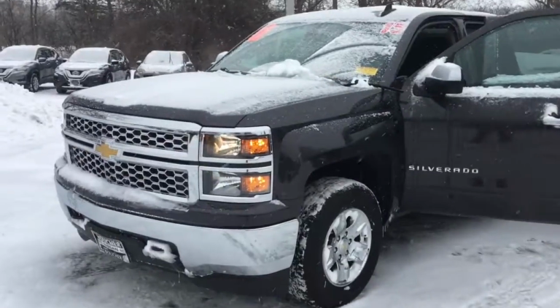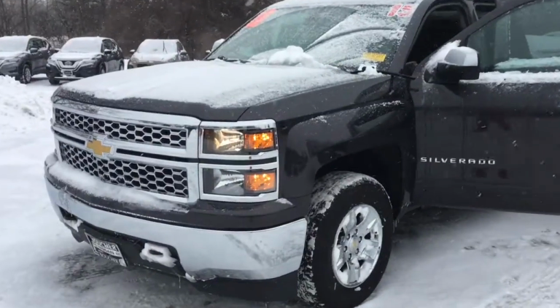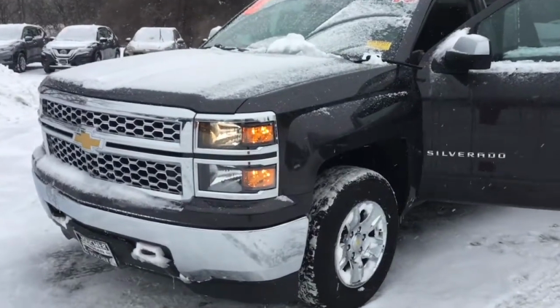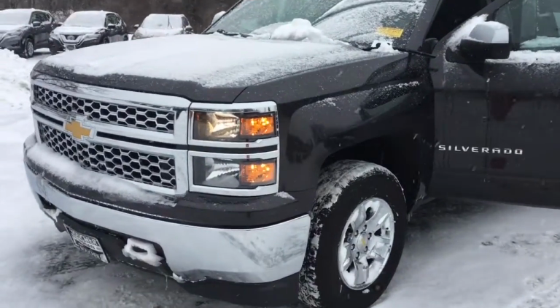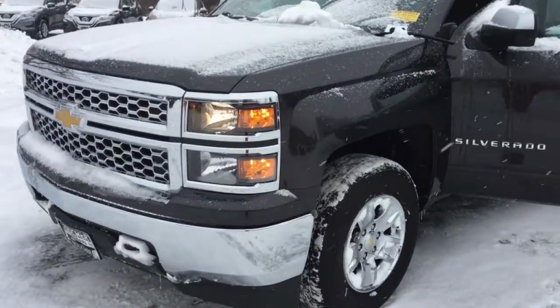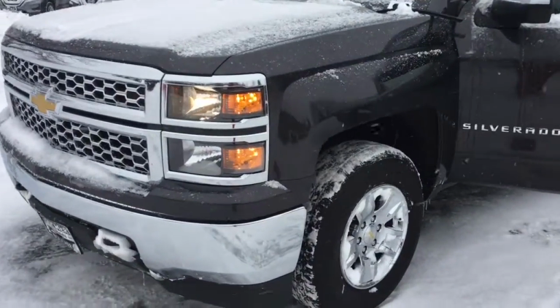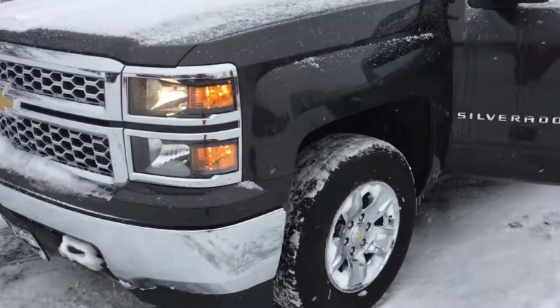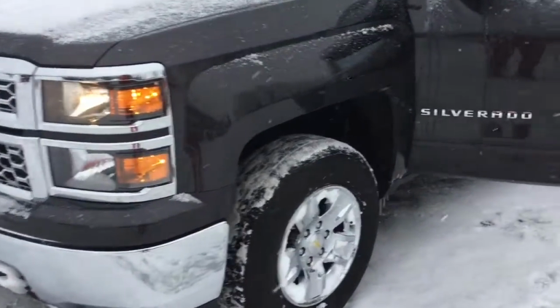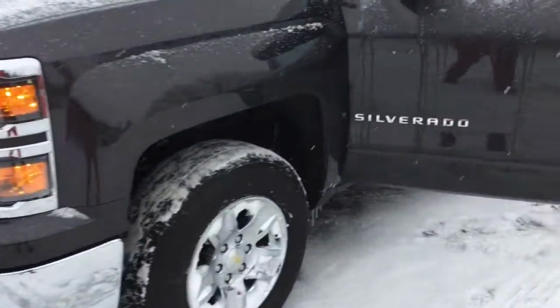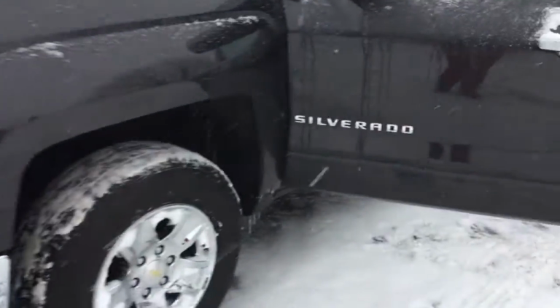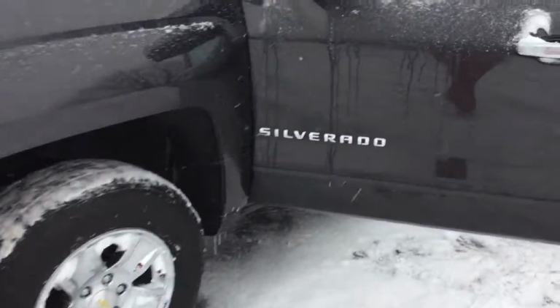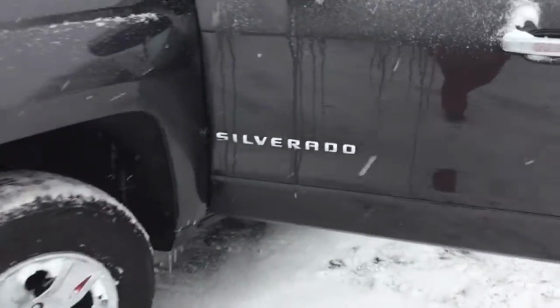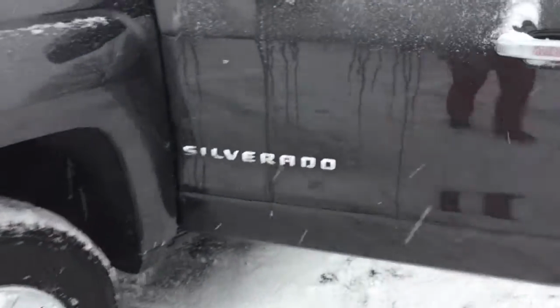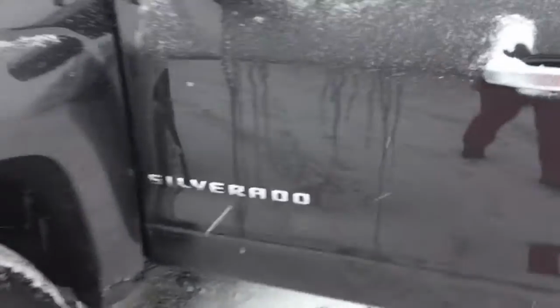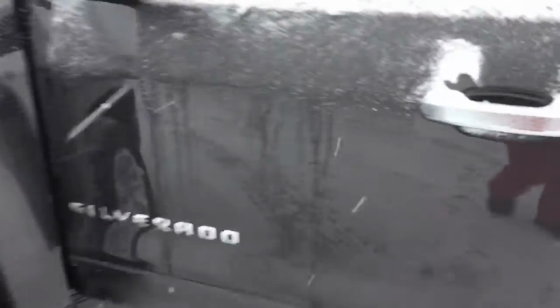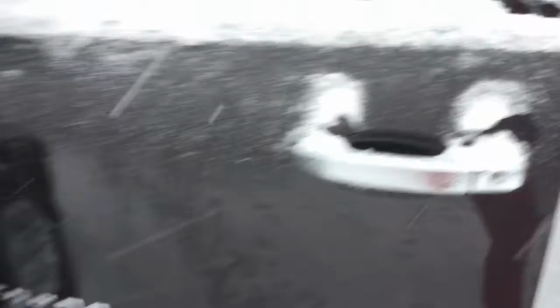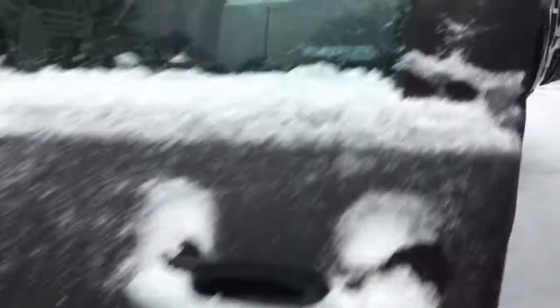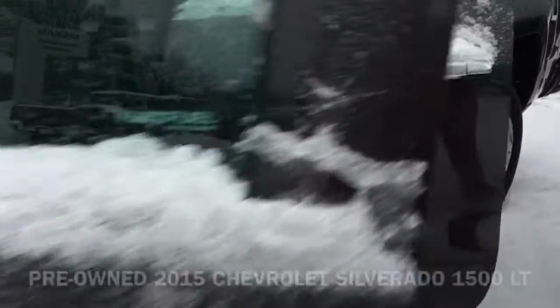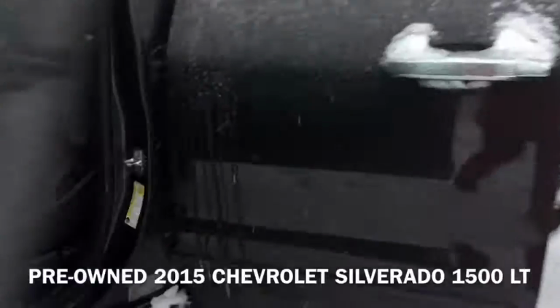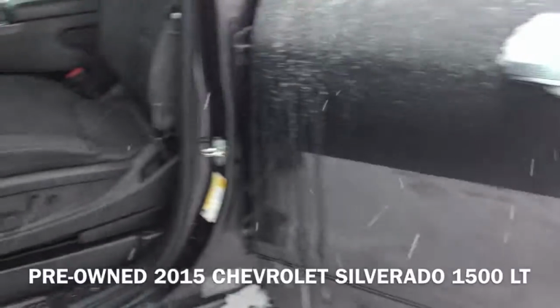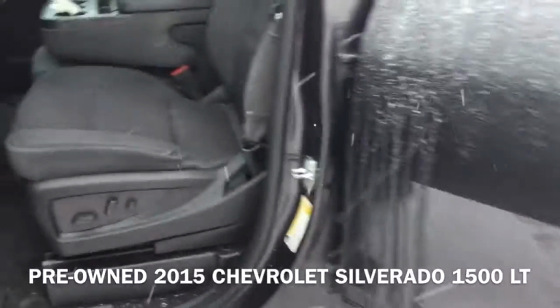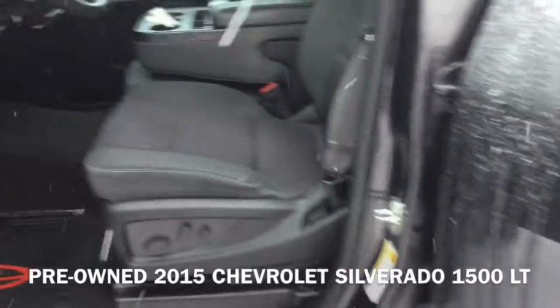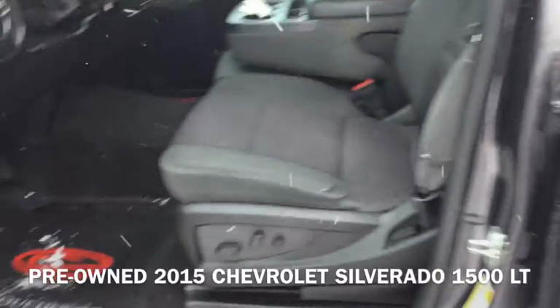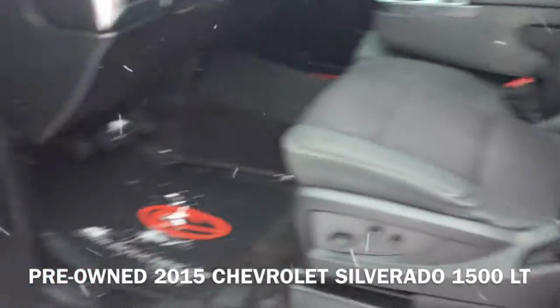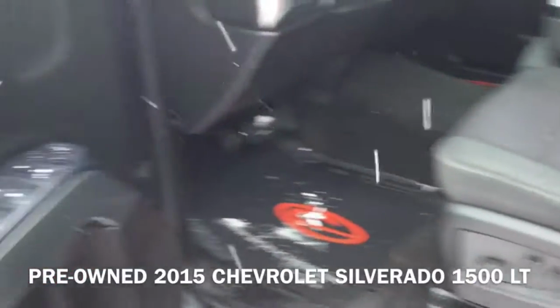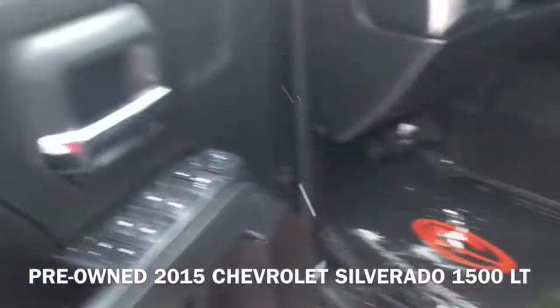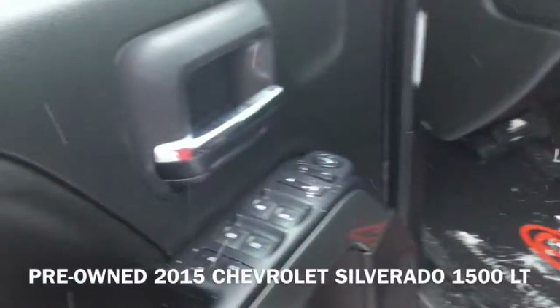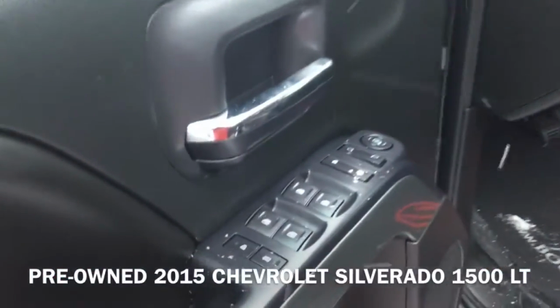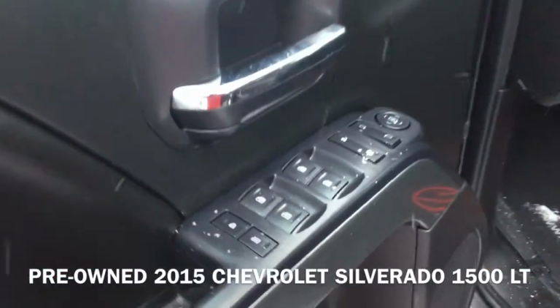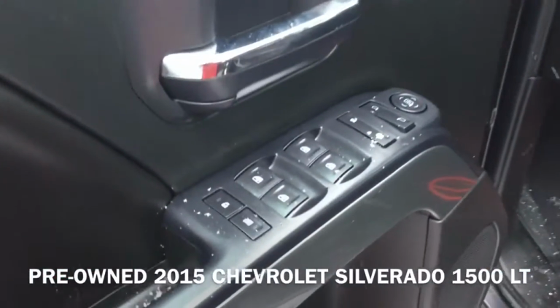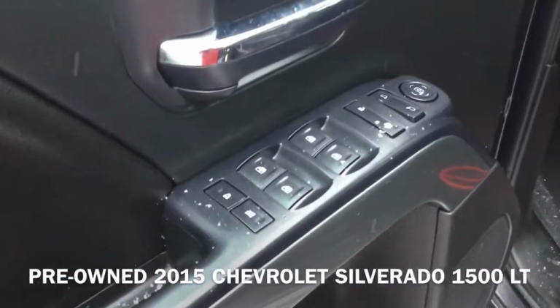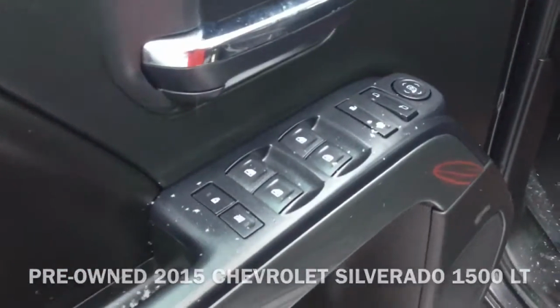Hi, I'm Taylor from Gordie Boucher Nissan in Greenfield. Today I pulled out this pre-owned 2015 Chevrolet Silverado 1500 LT.